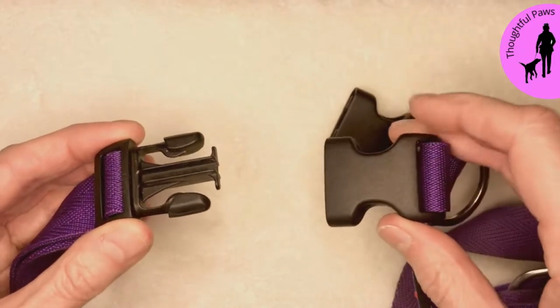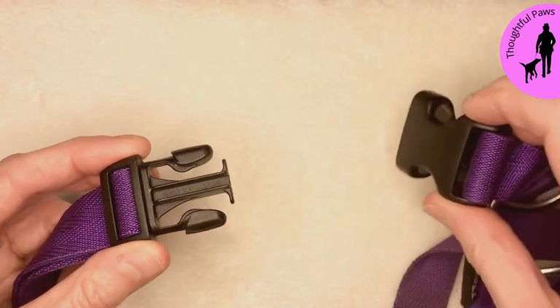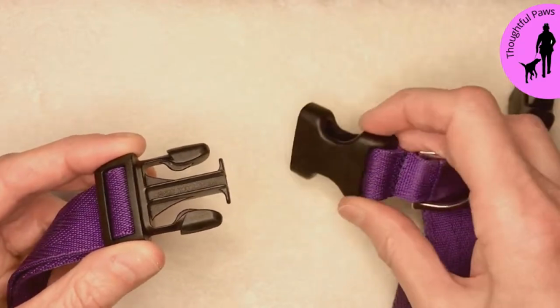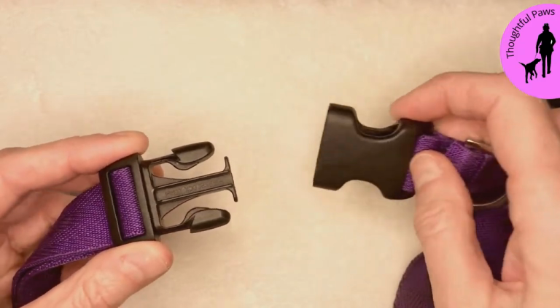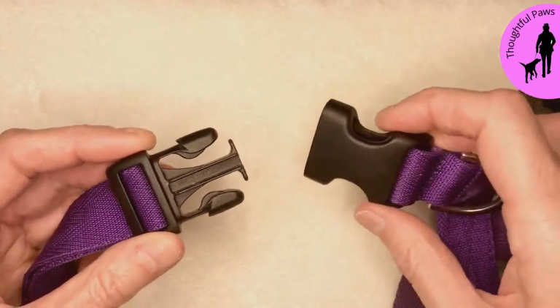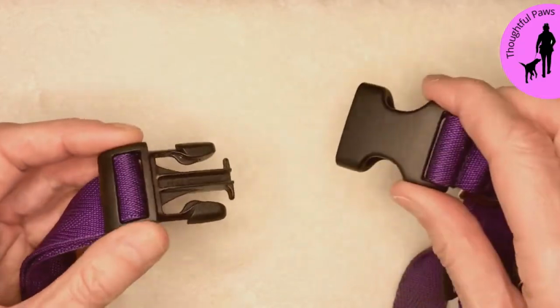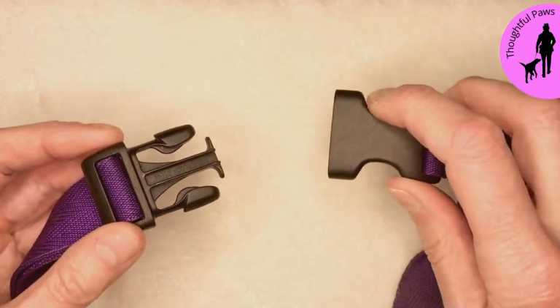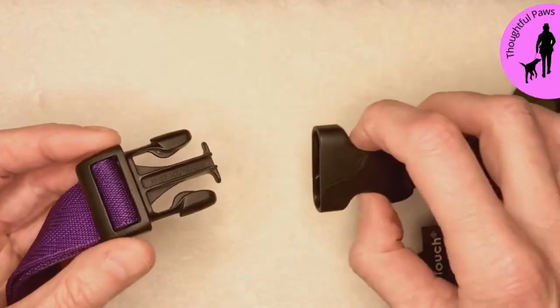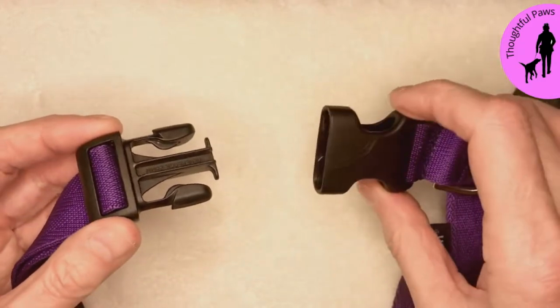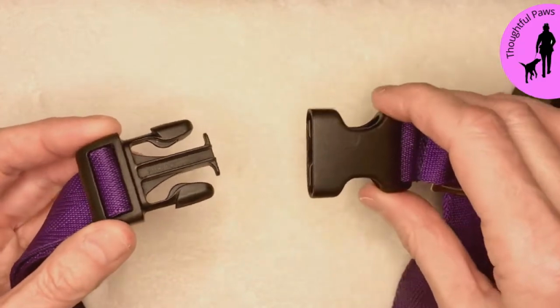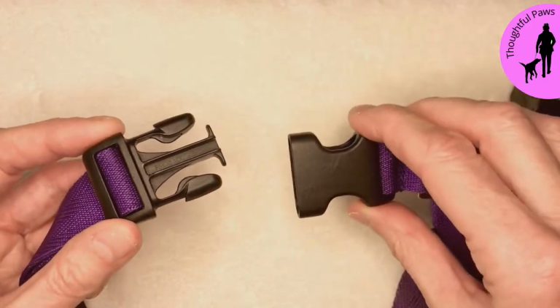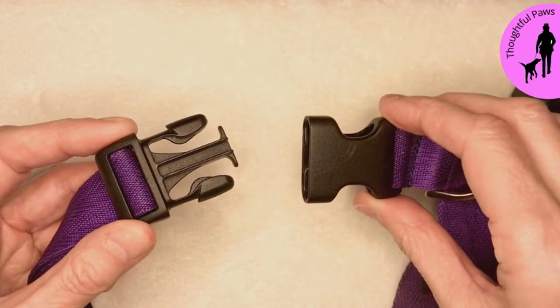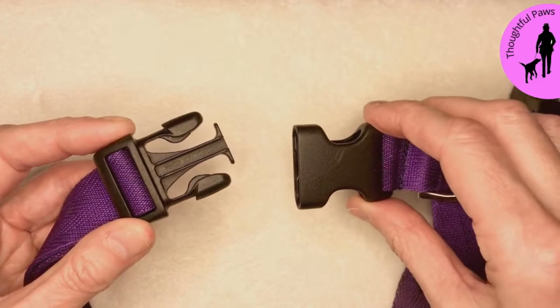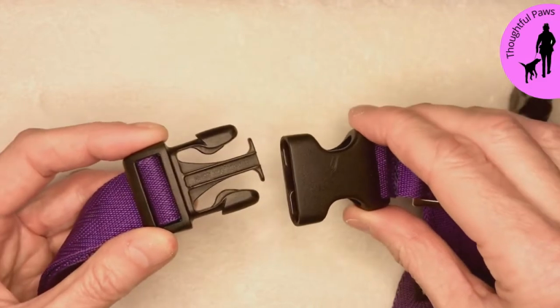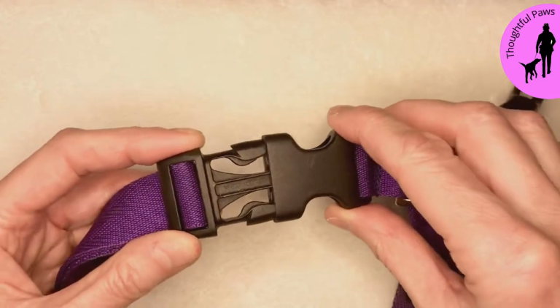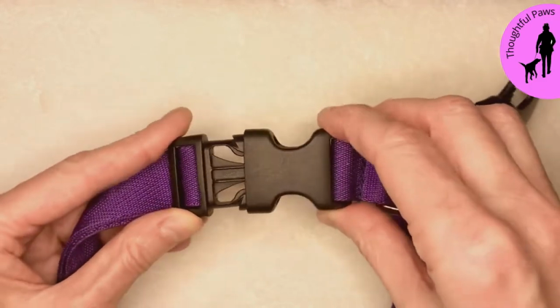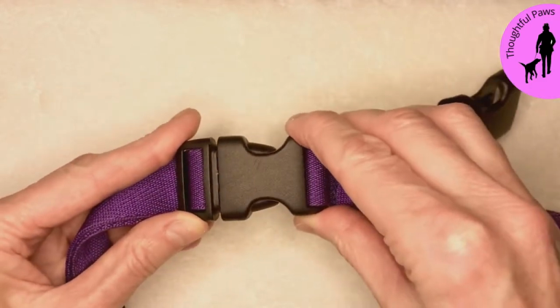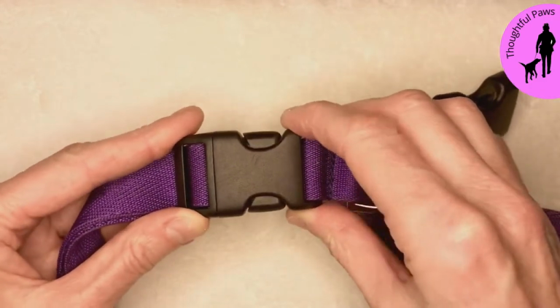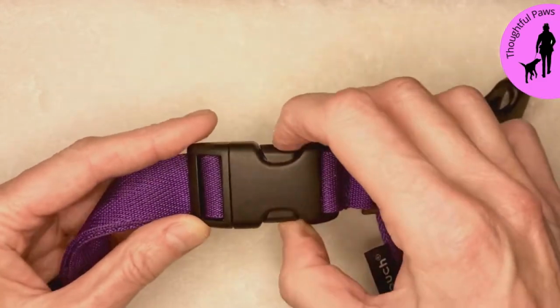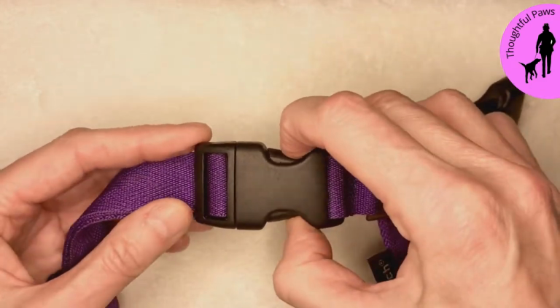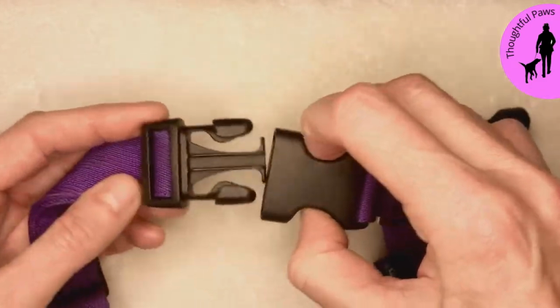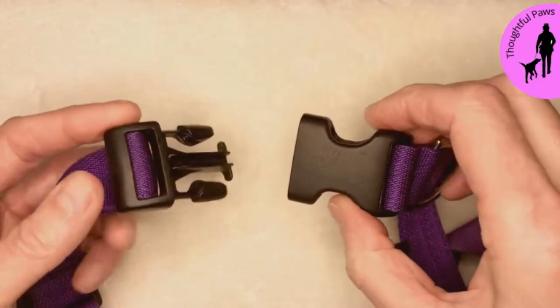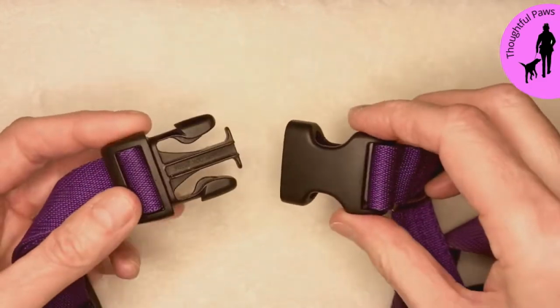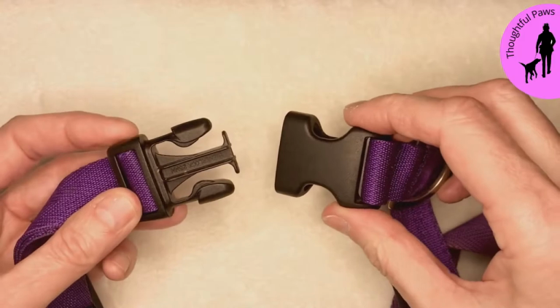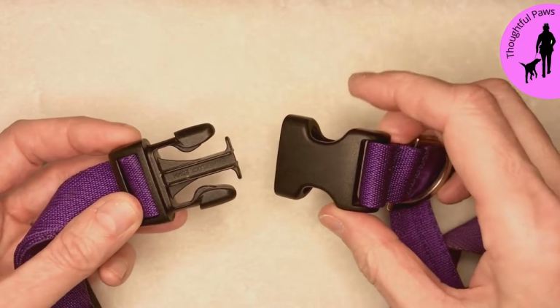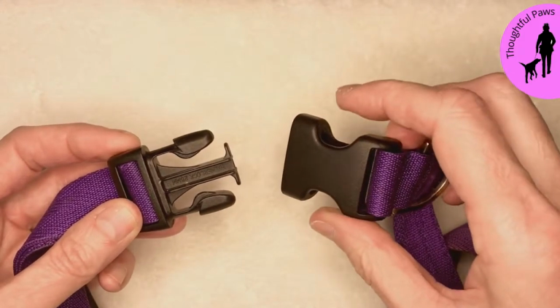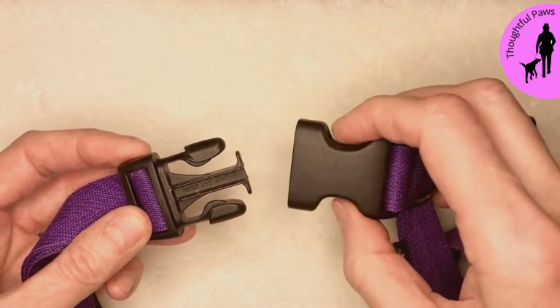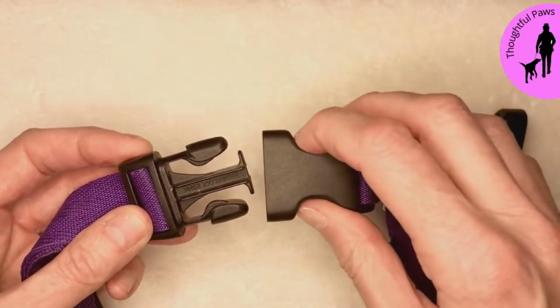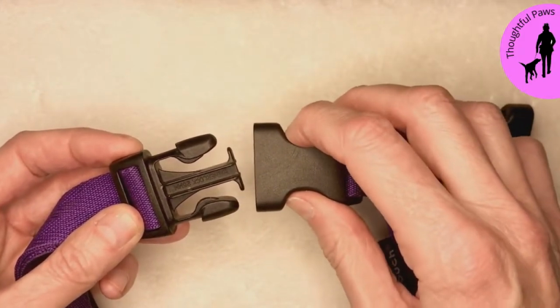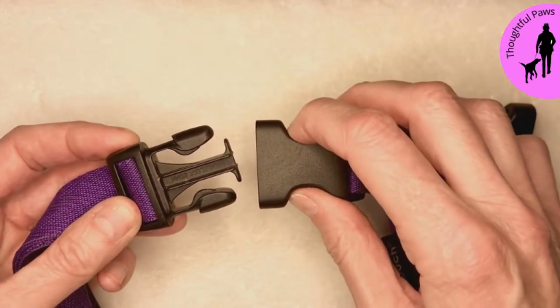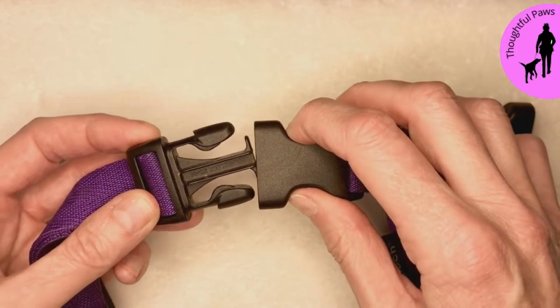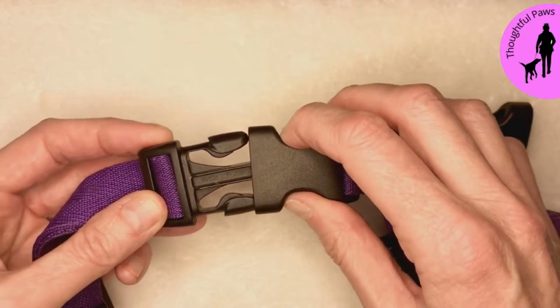I'm going to show you that again — once with my fingers in place and once without. So this is what it sounds like normally. And this is what it sounds like doing it more mindfully with your finger and thumb in that space.